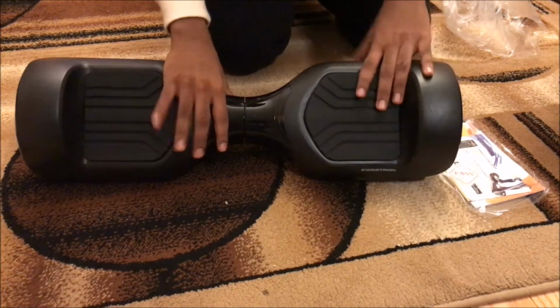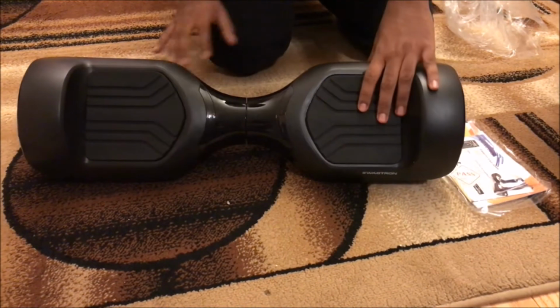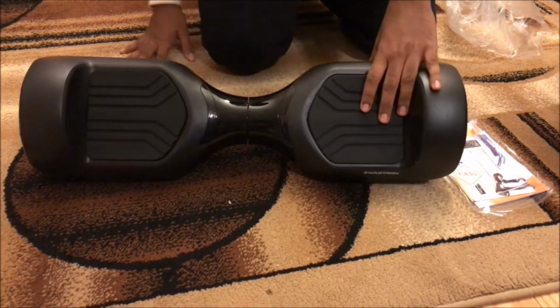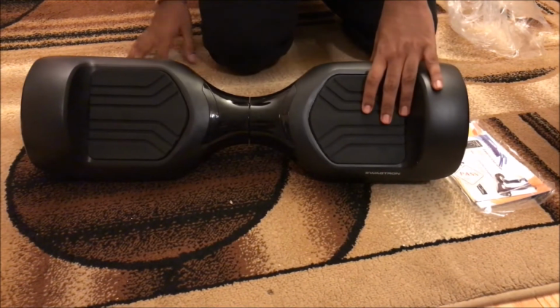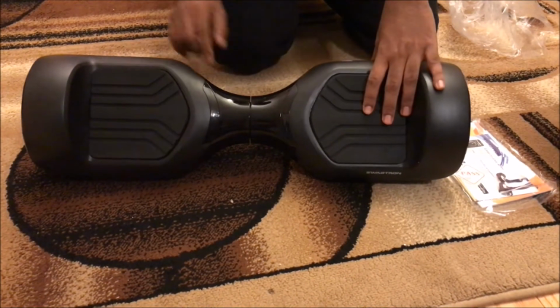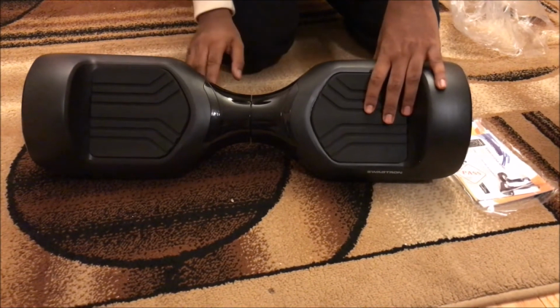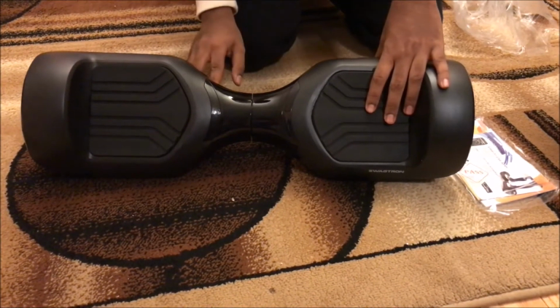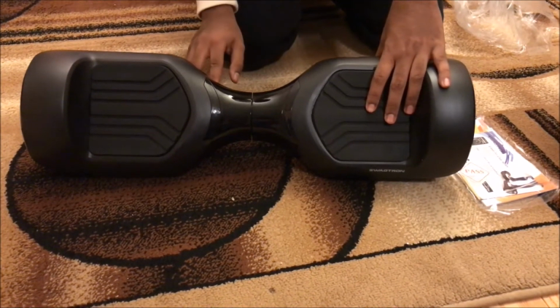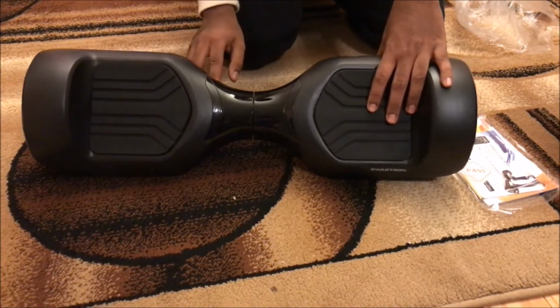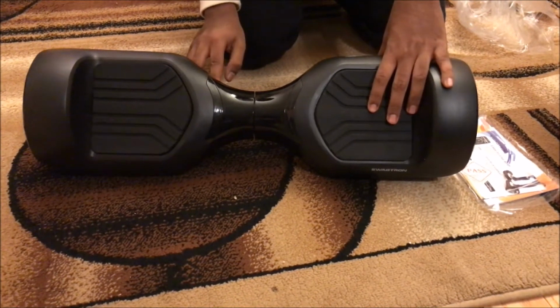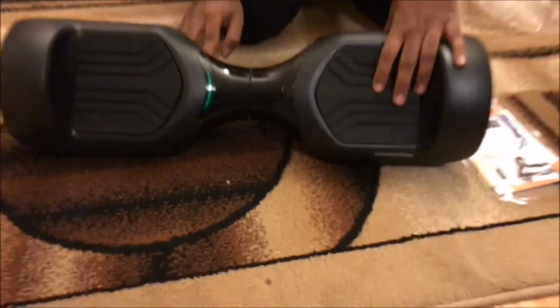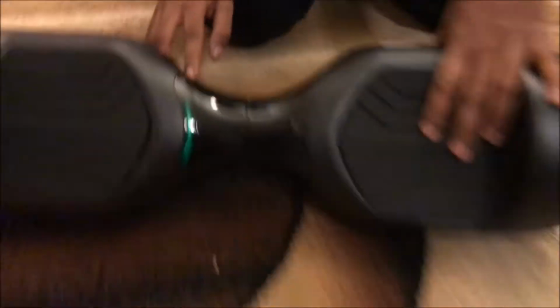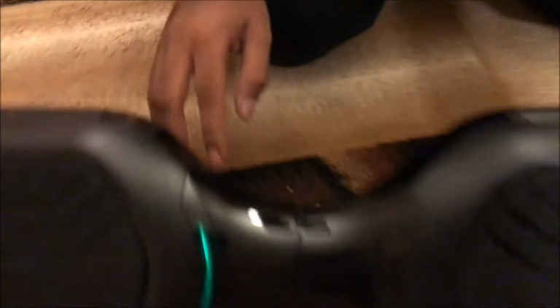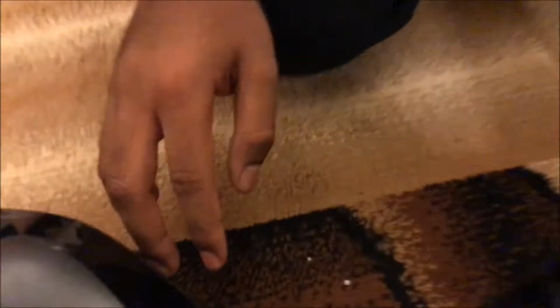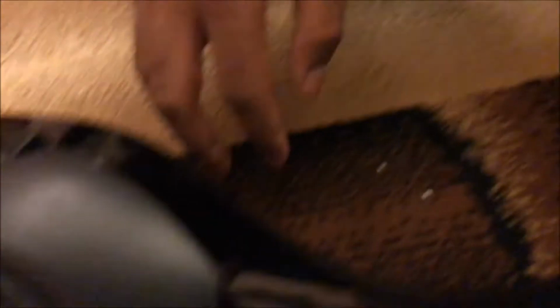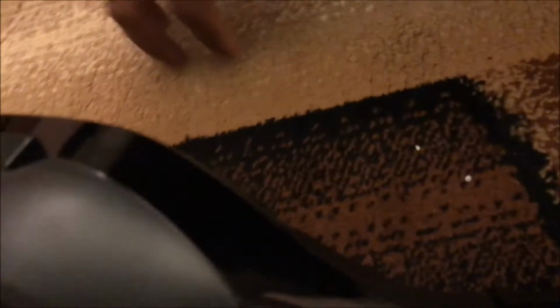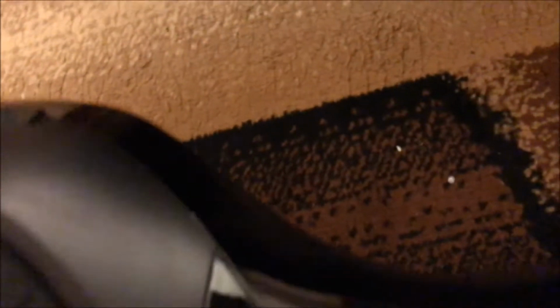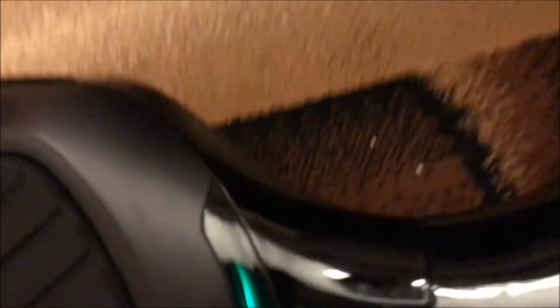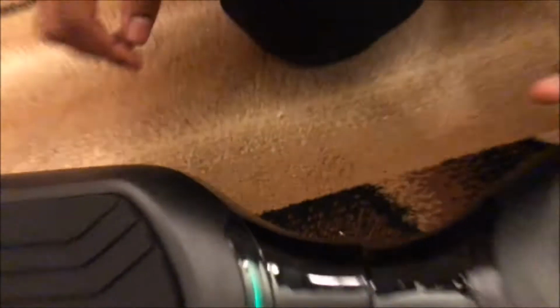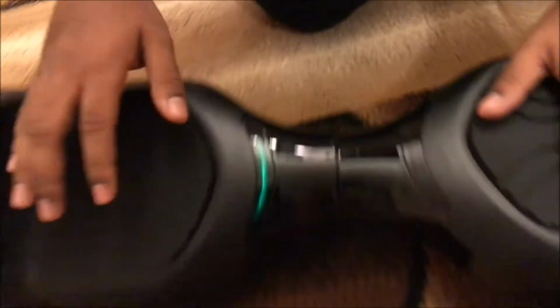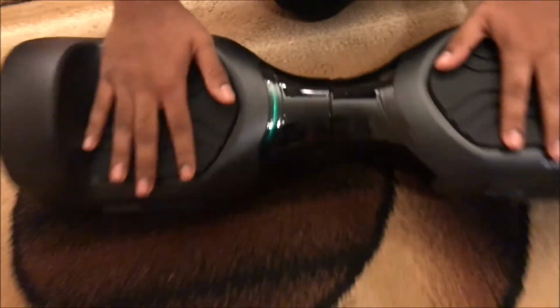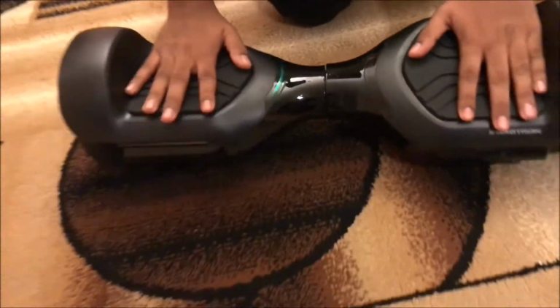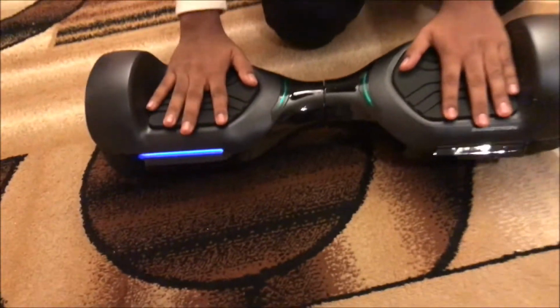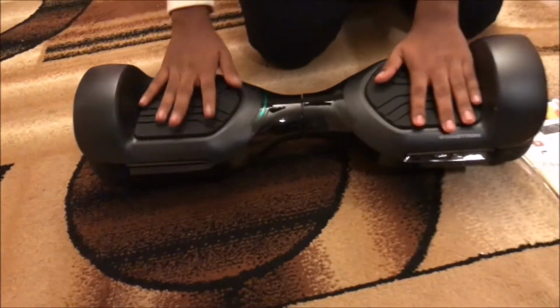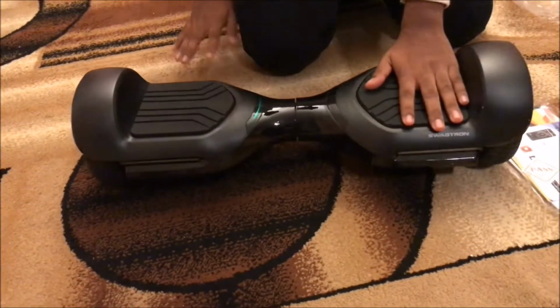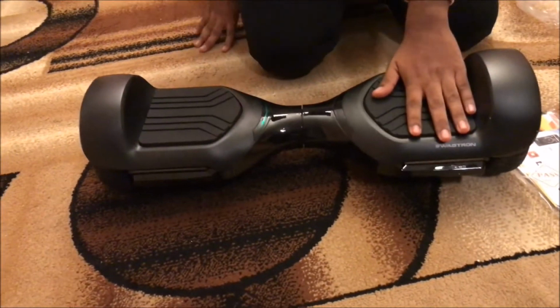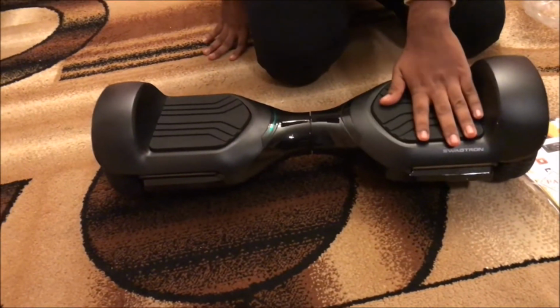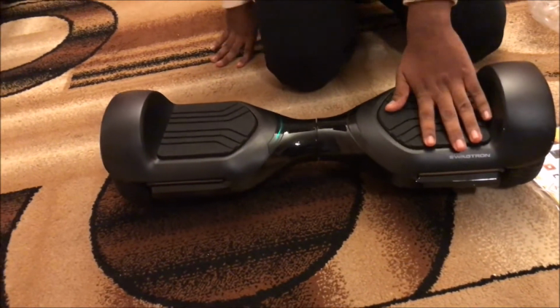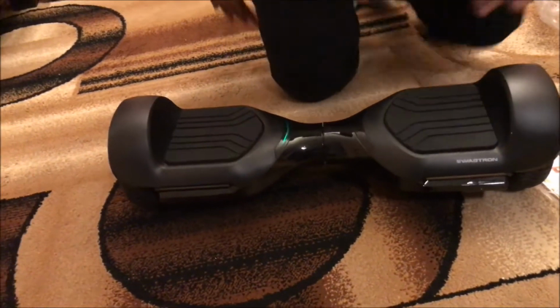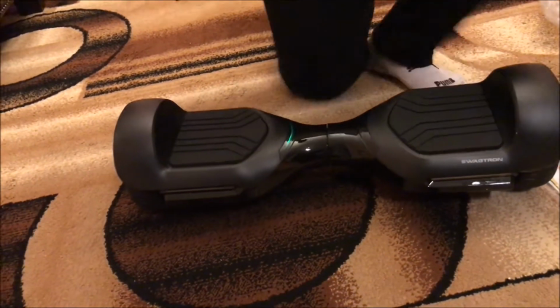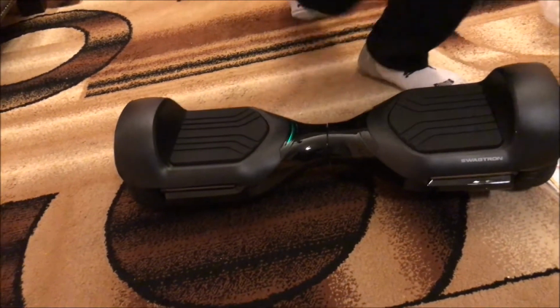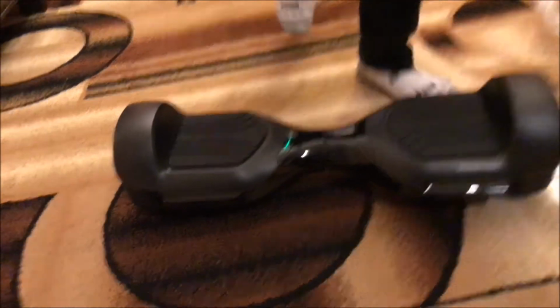Here is the Segway — let's turn it around and see how to power it on. There's a button right here, so you get it powered on. Let's try it.